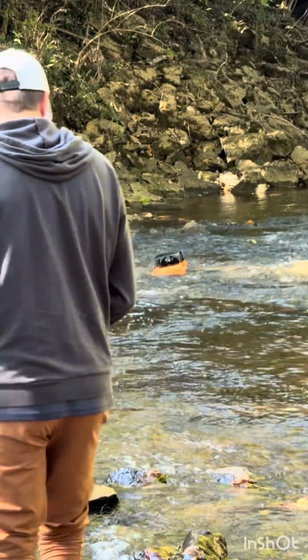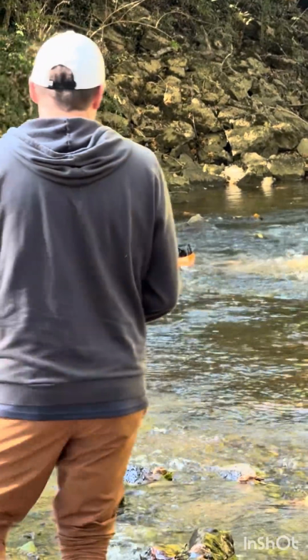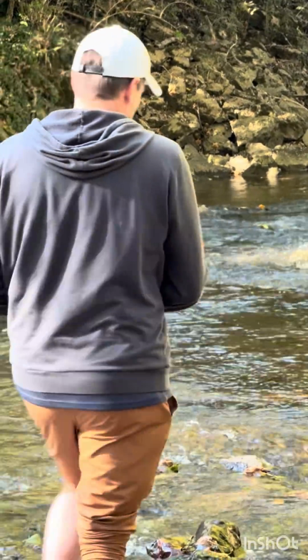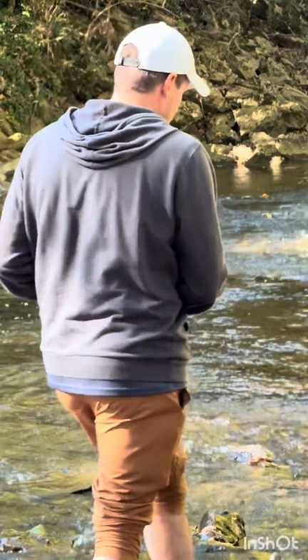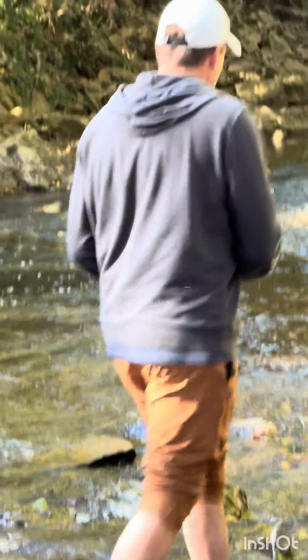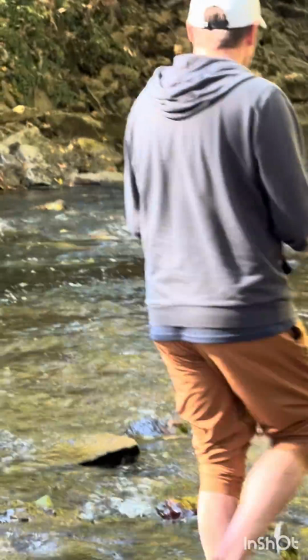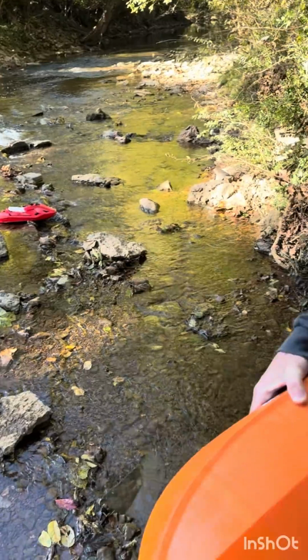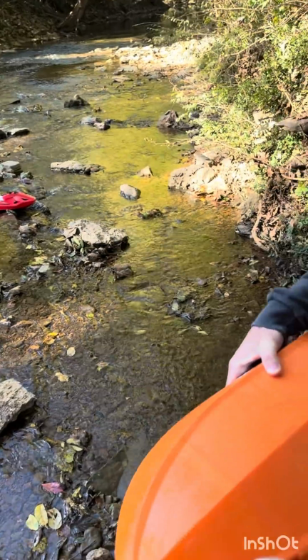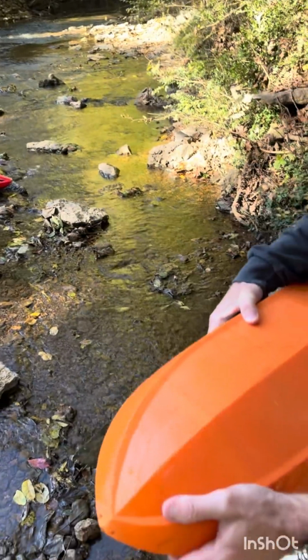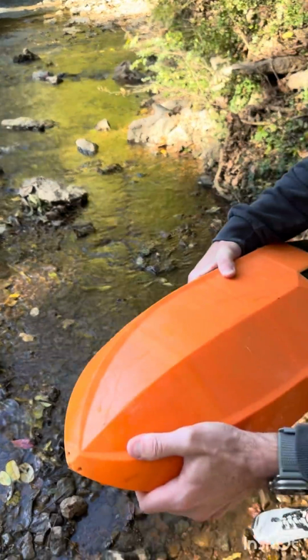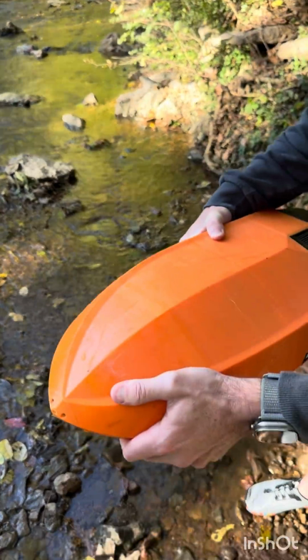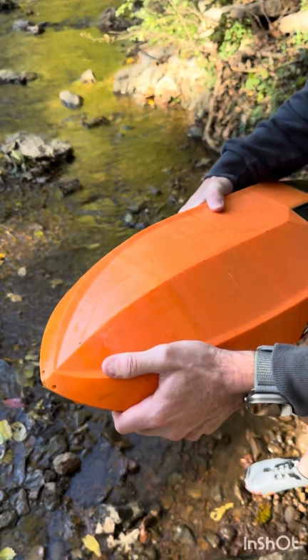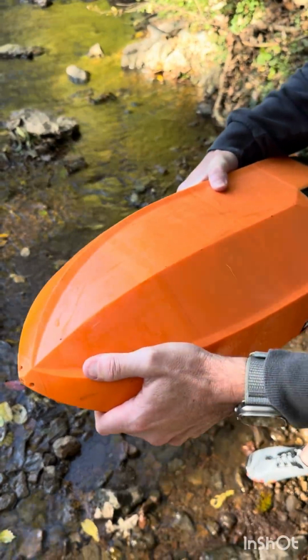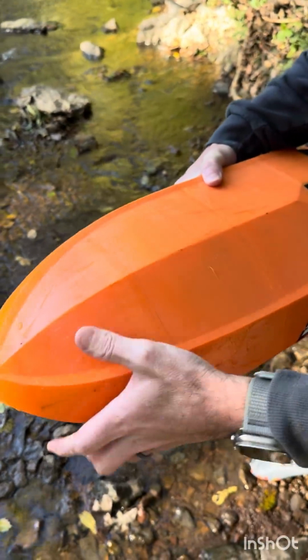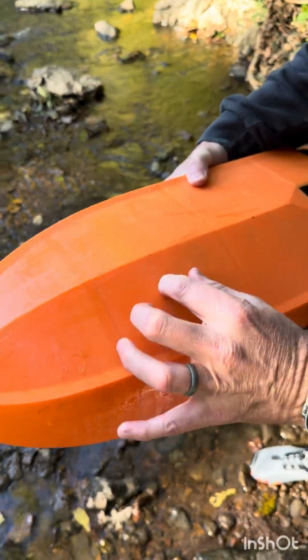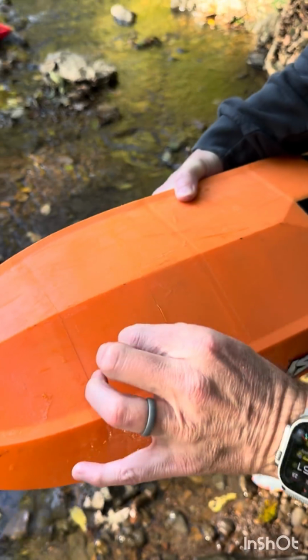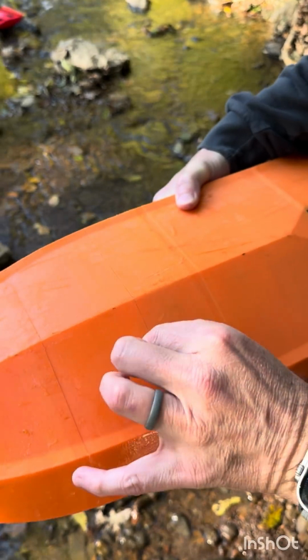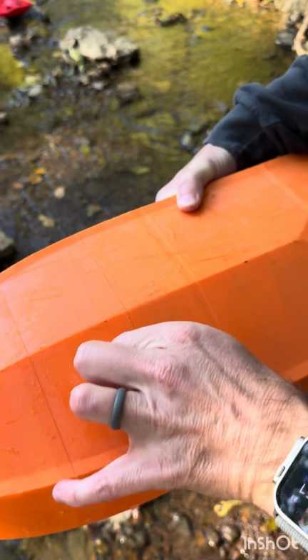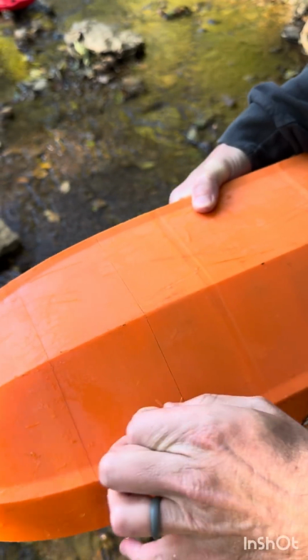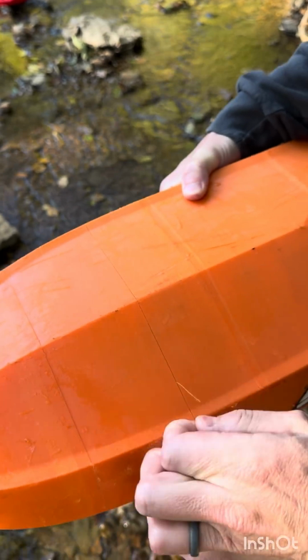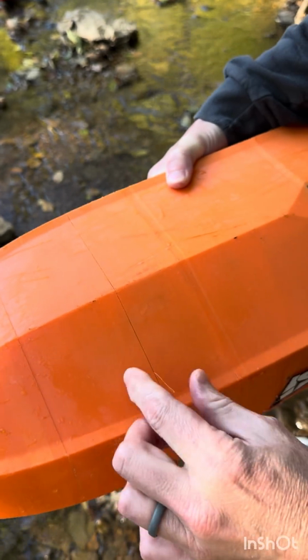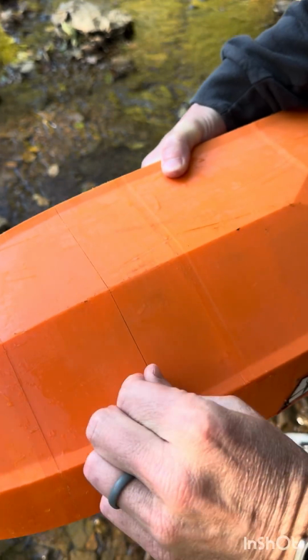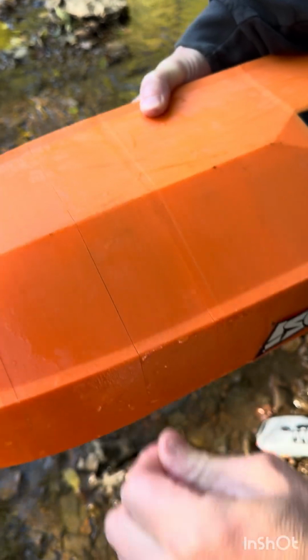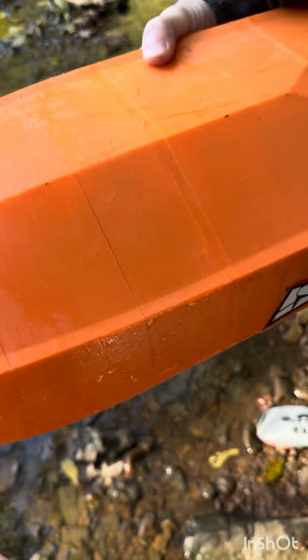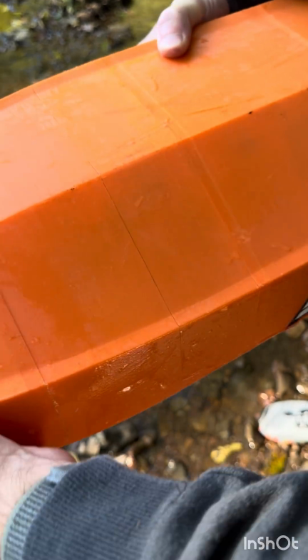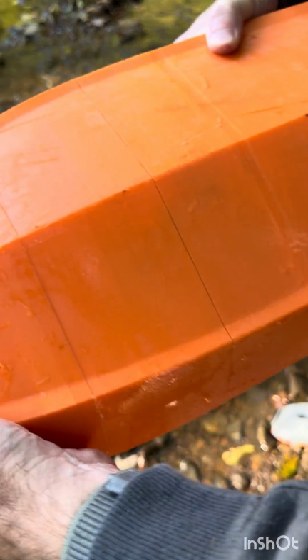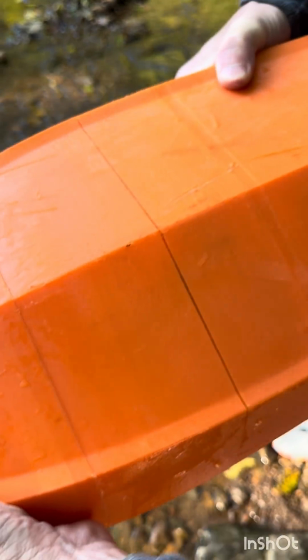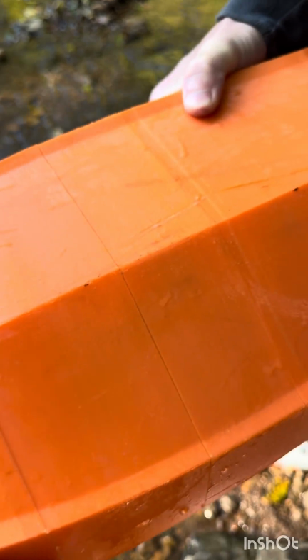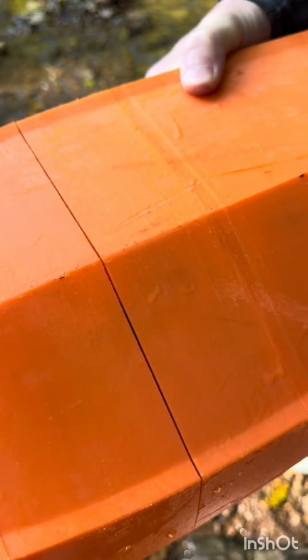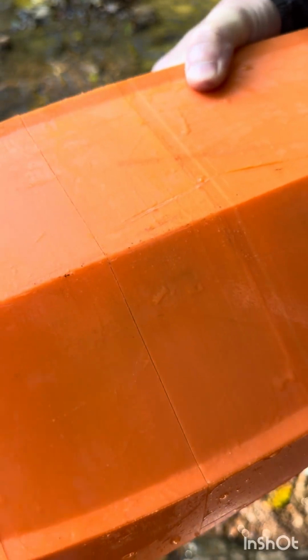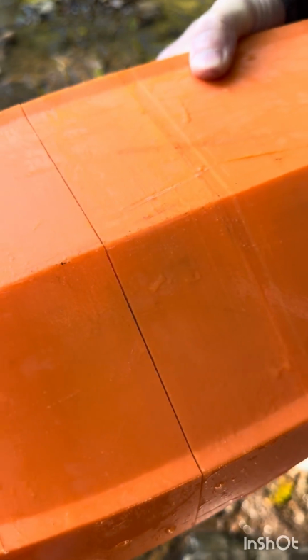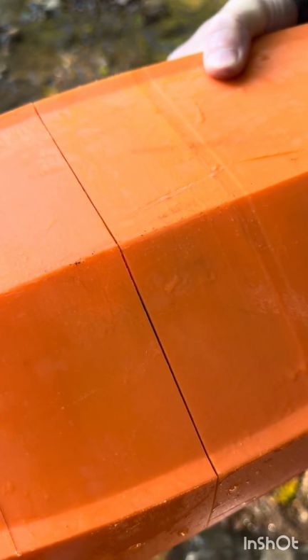Oh, no. Hey, everyone. We're braving the River Rapids, and we had some hole breakage. Where are we seeing it? Oh, I see this. Right there.